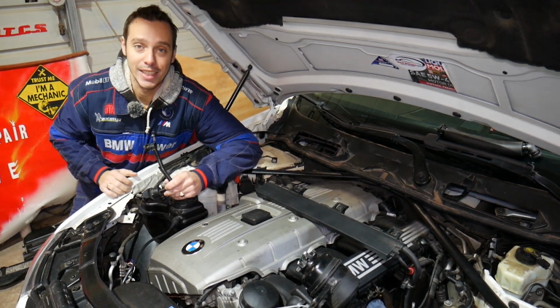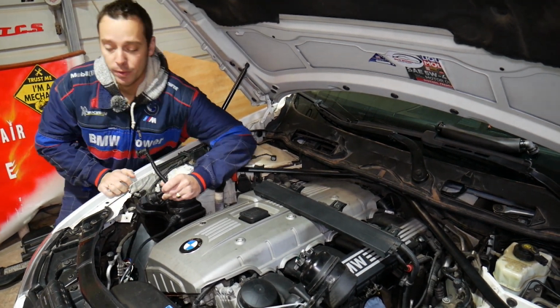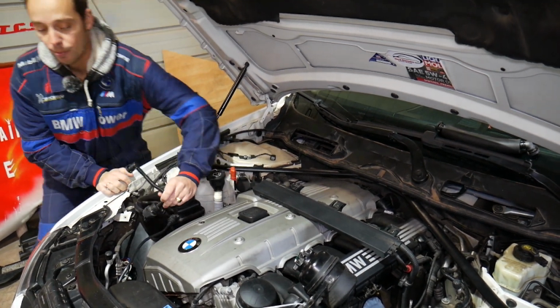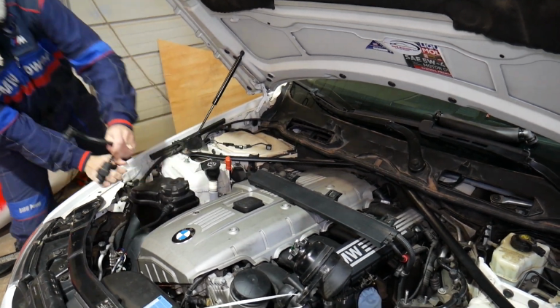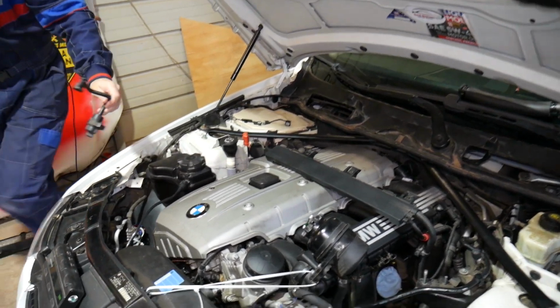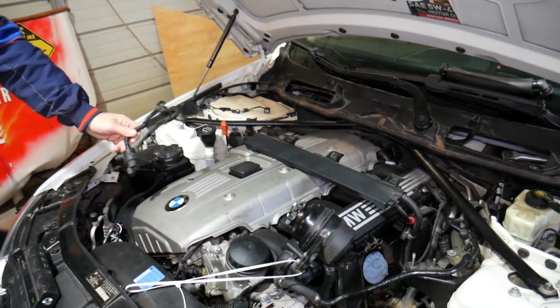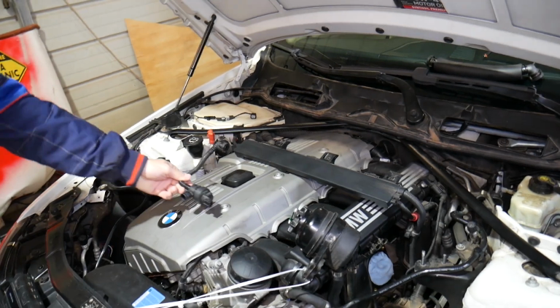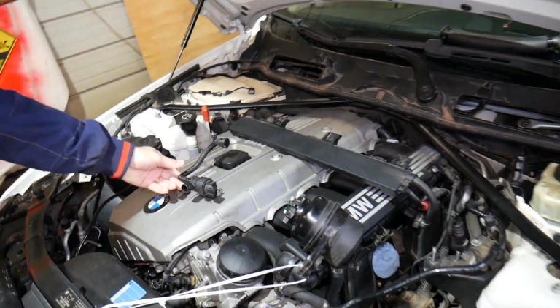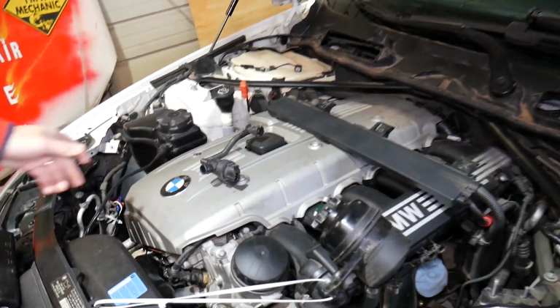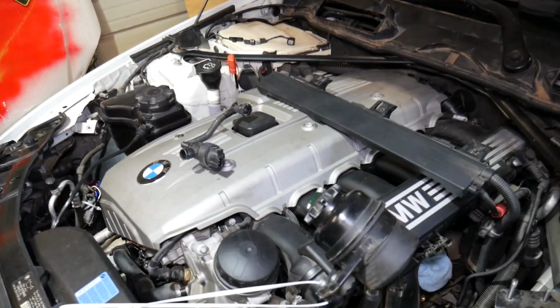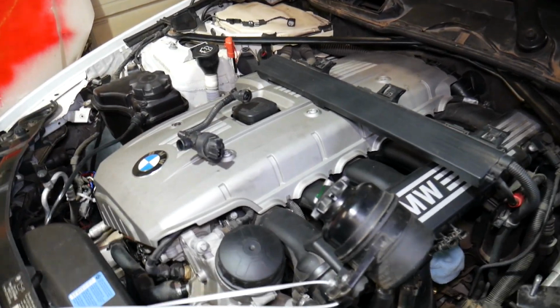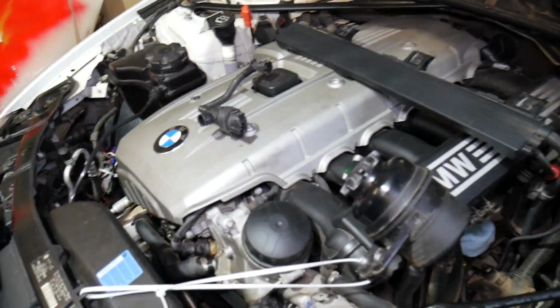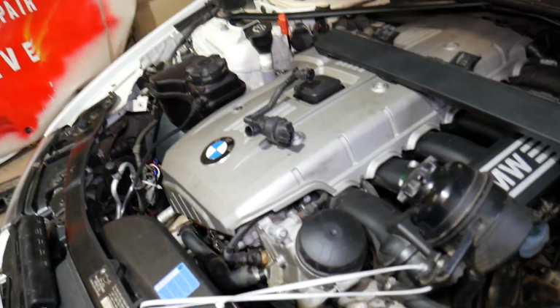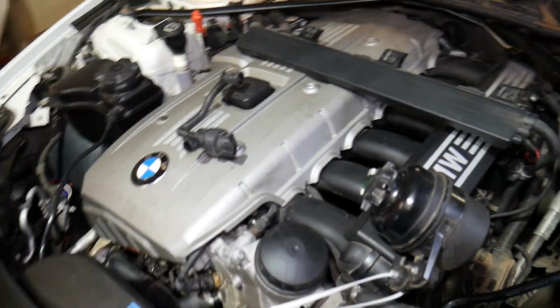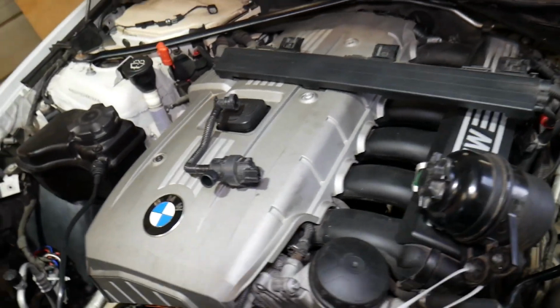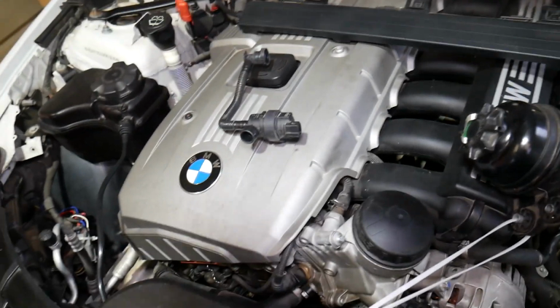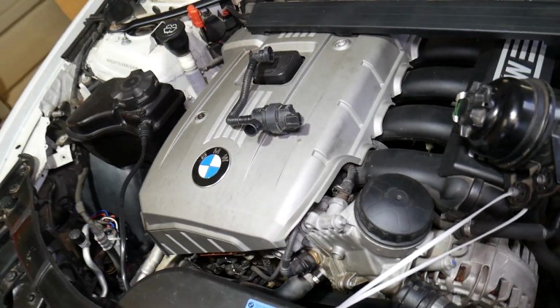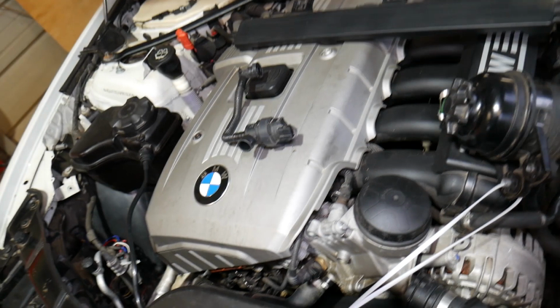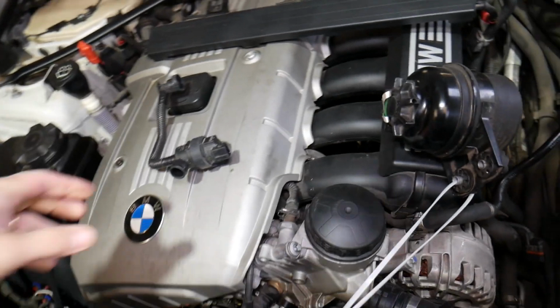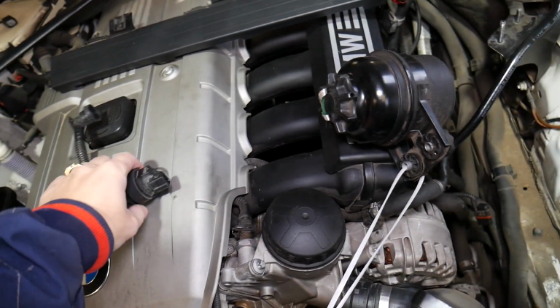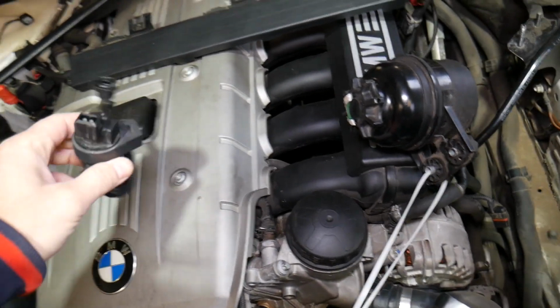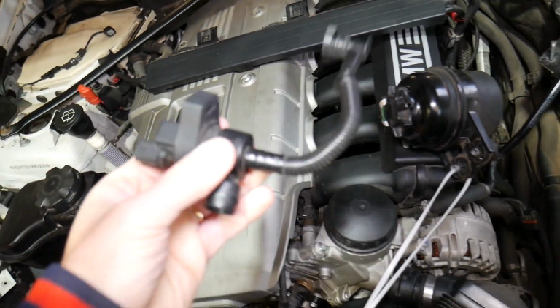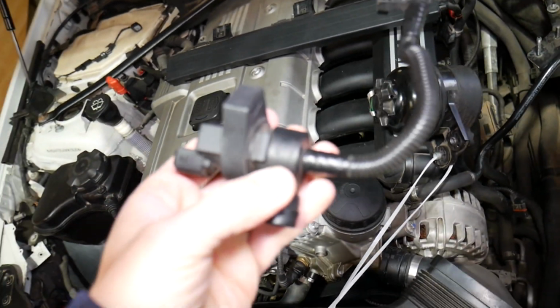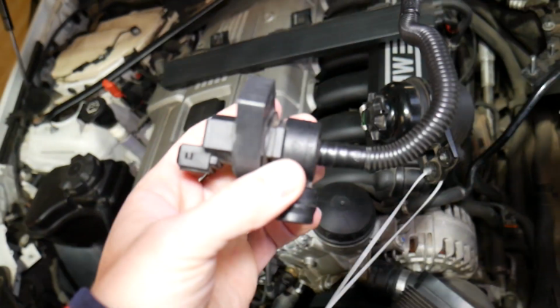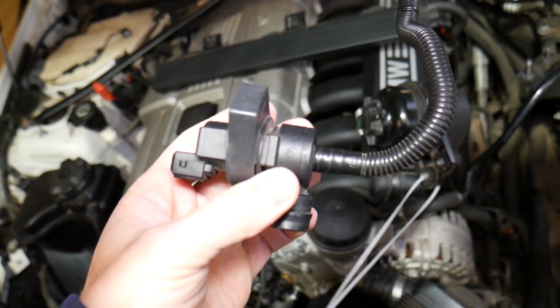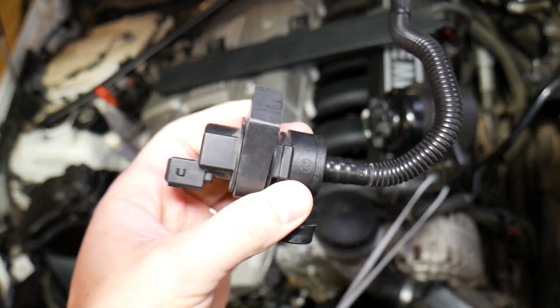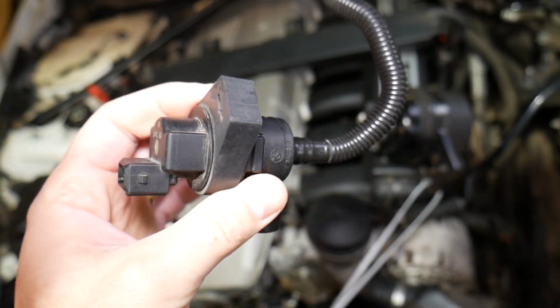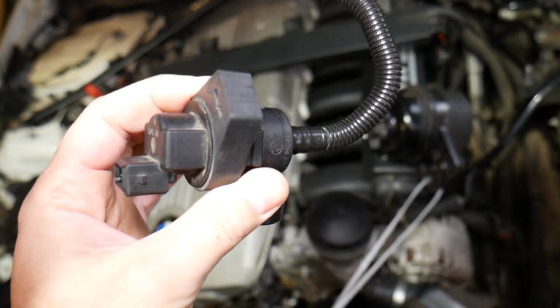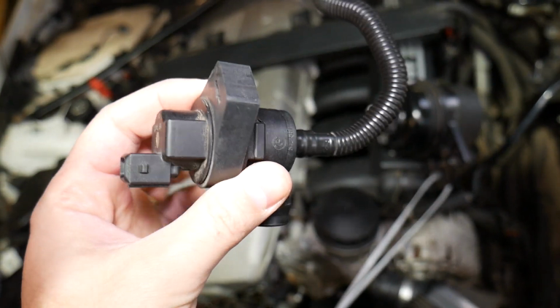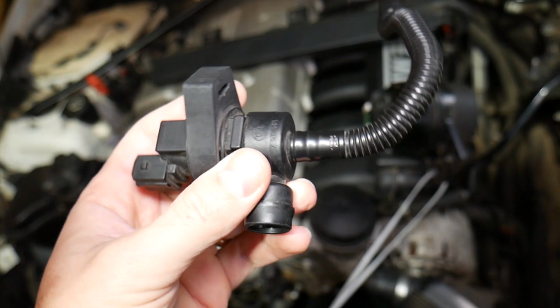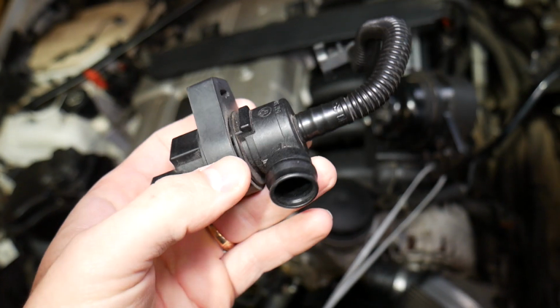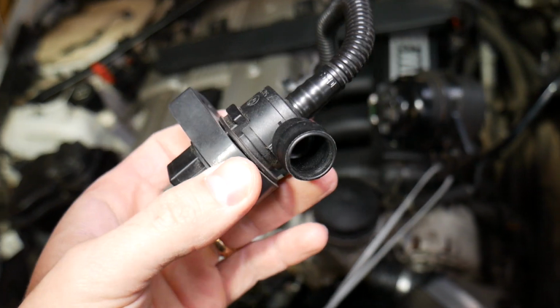If you need to buy replacement parts or tools for your BMW 5 Series, check out the link in the description below. So what causes that code? It is most likely caused by a faulty purge valve. This here is the purge valve.